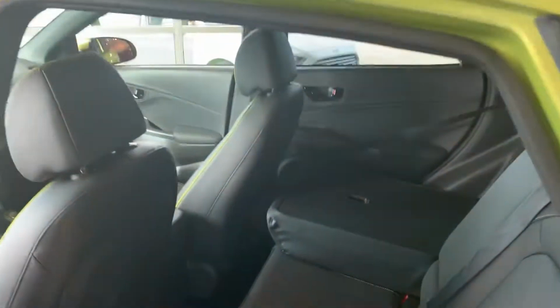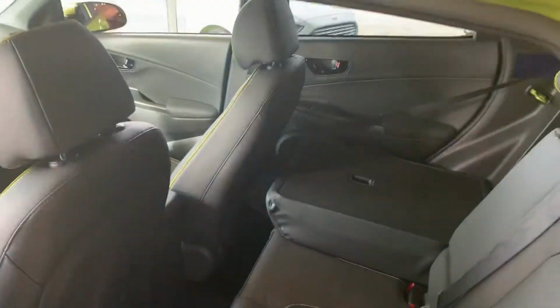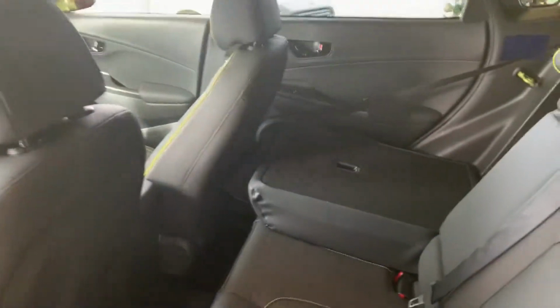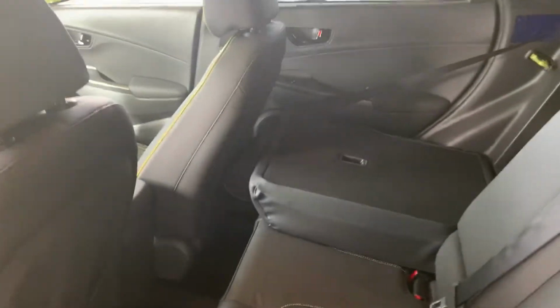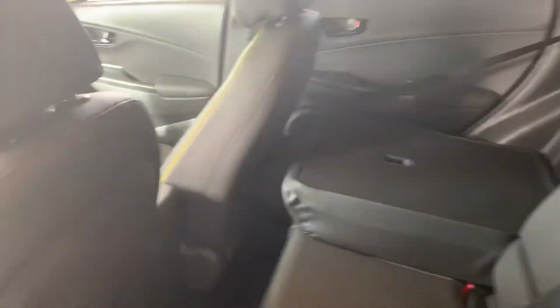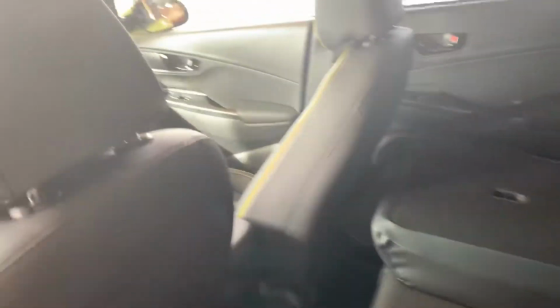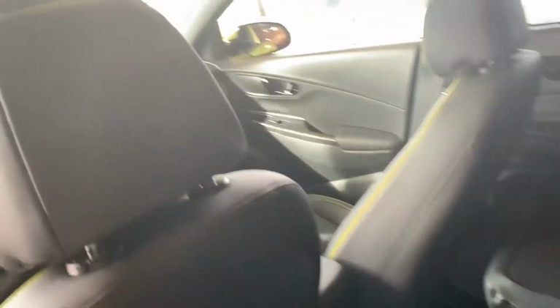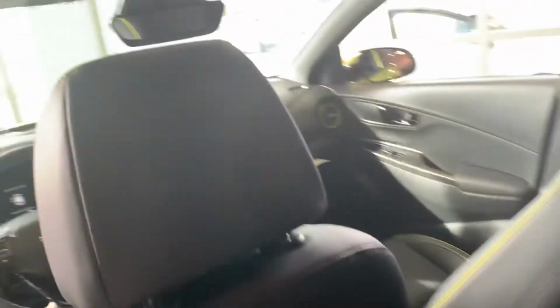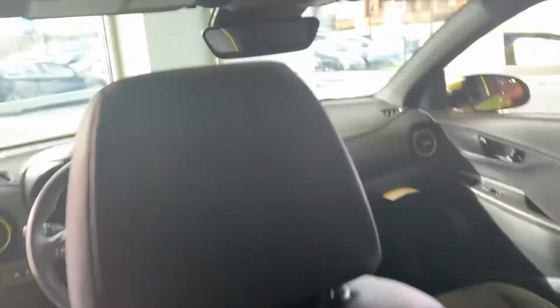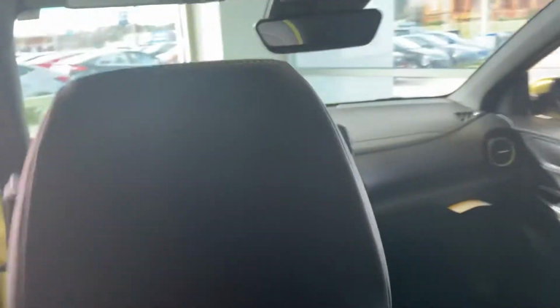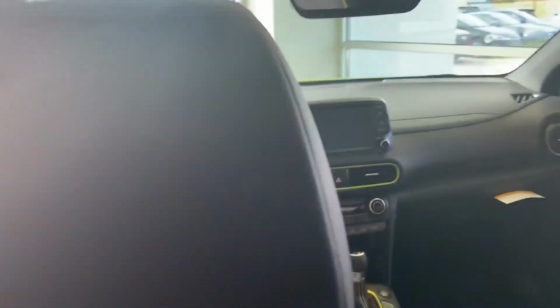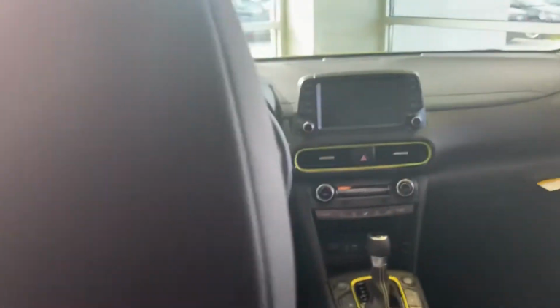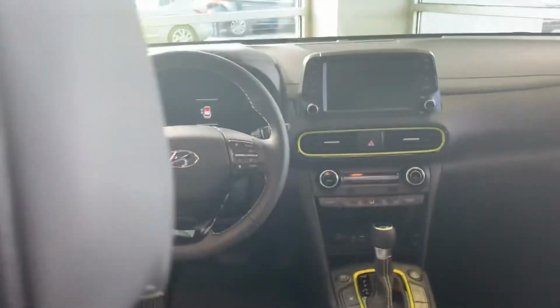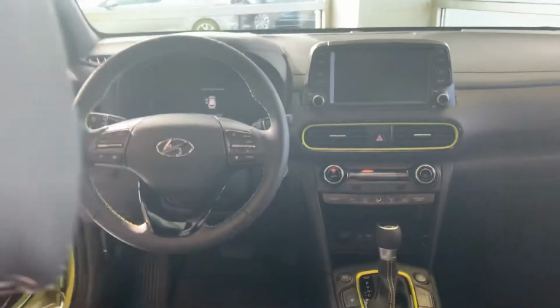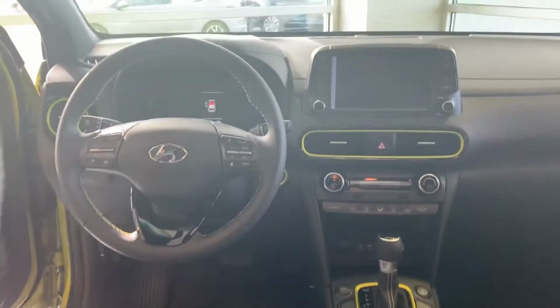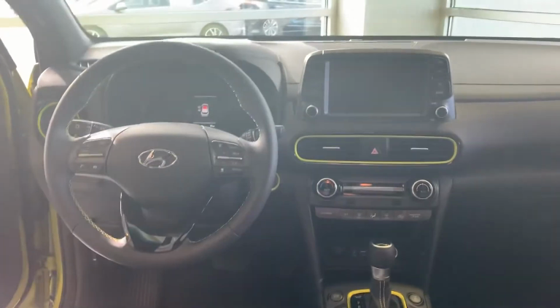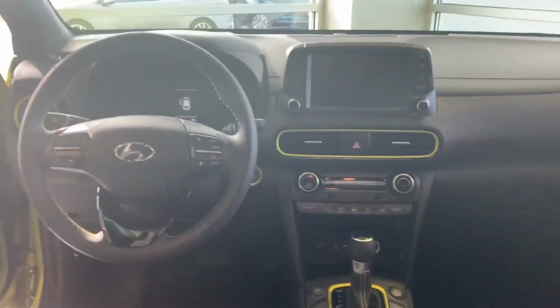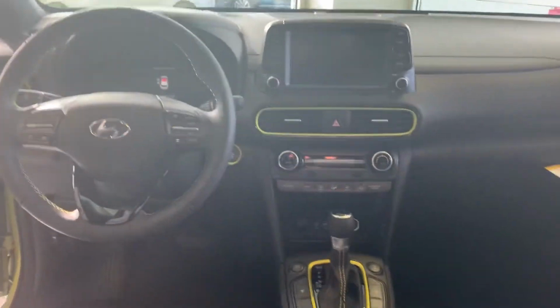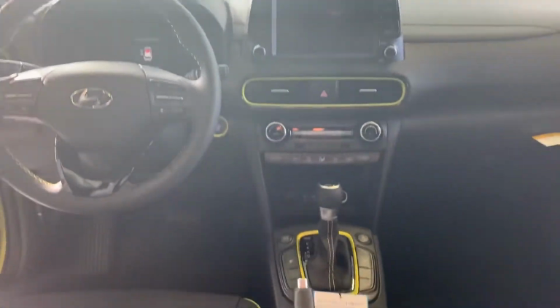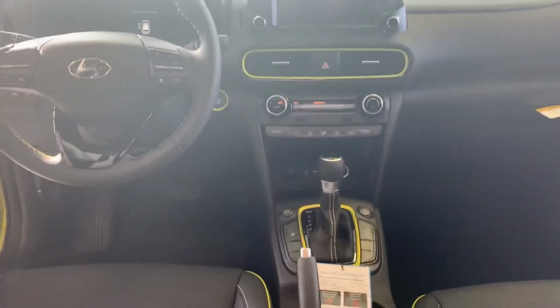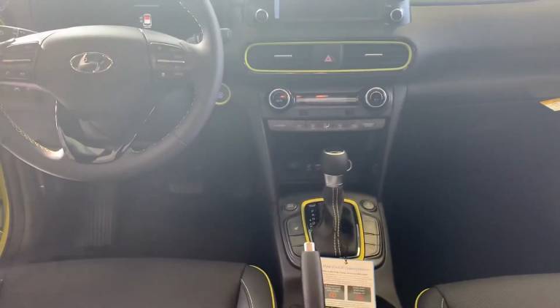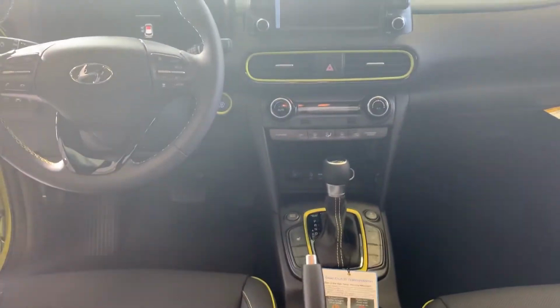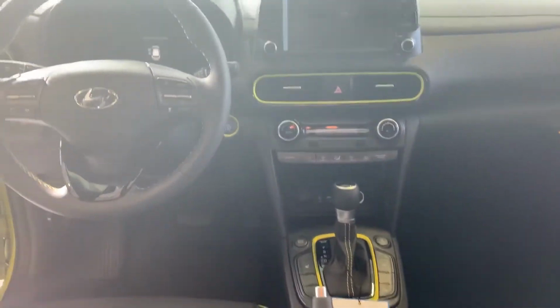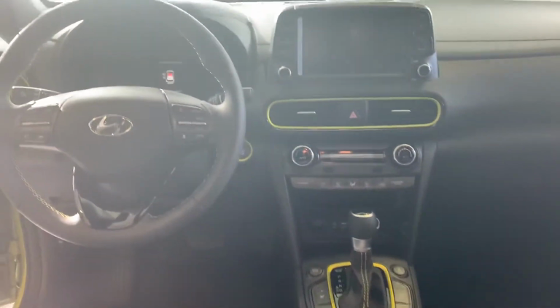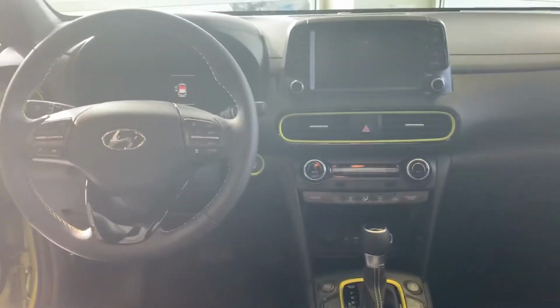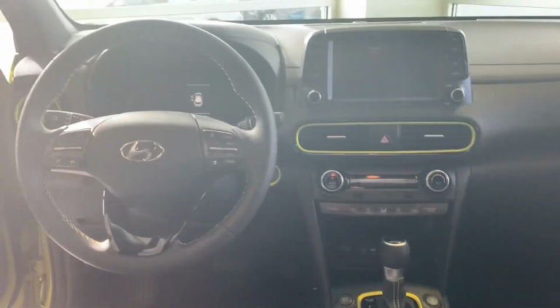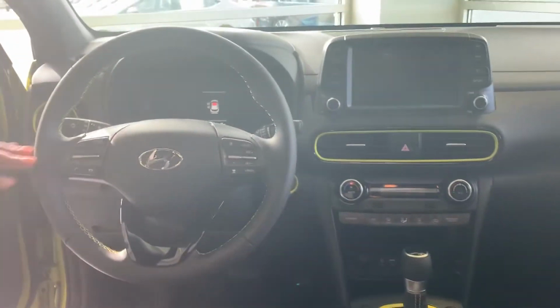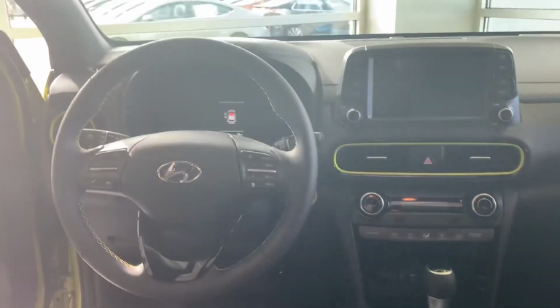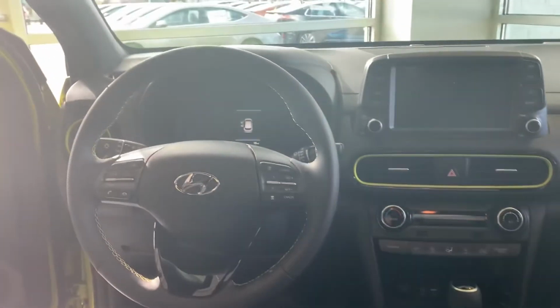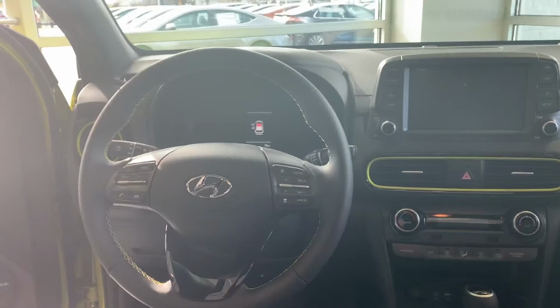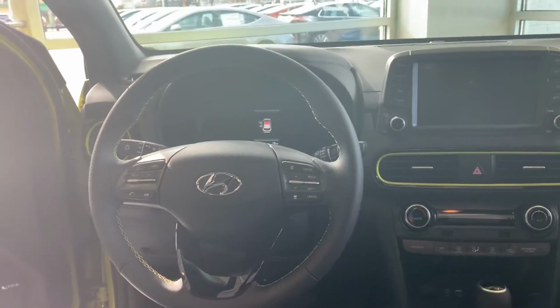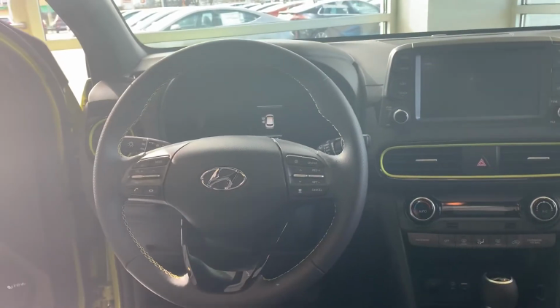This vehicle is going to feature a leather interior. It's also going to come with an 8-inch touchscreen display with Apple CarPlay as well as Android Auto. Backup cam, heated seats, and Bluetooth controls right at your fingertips.